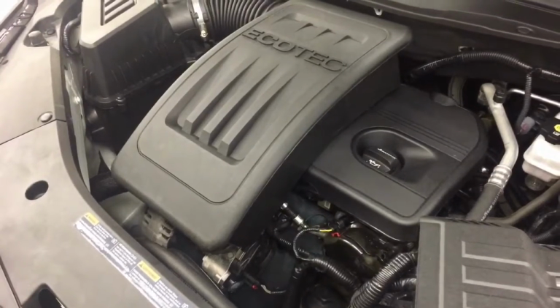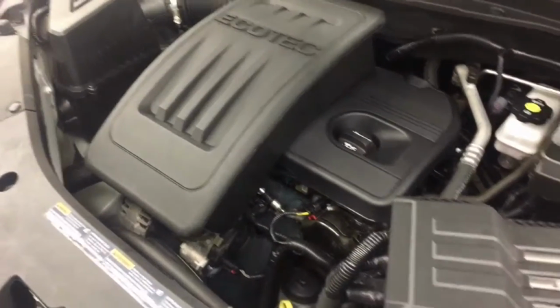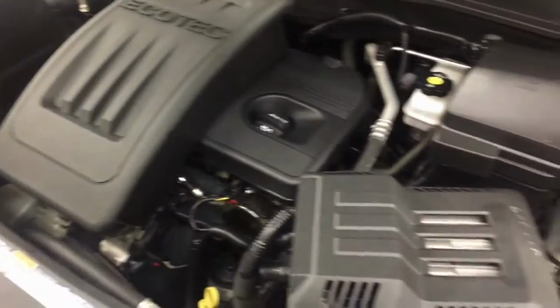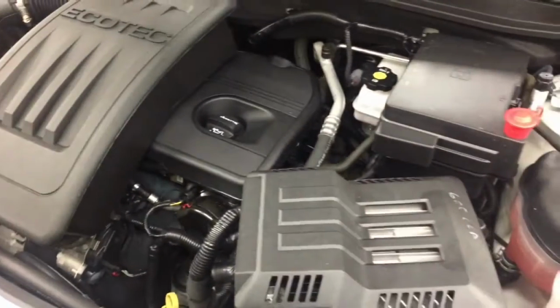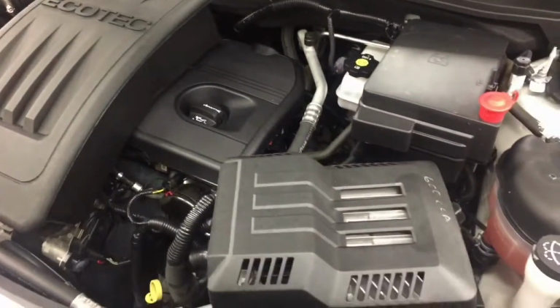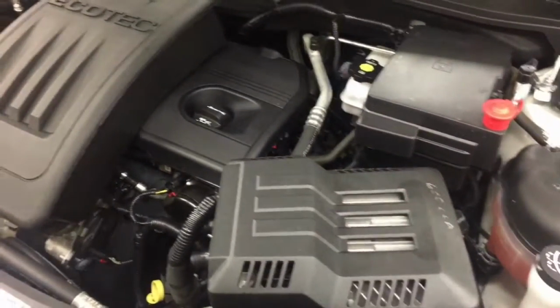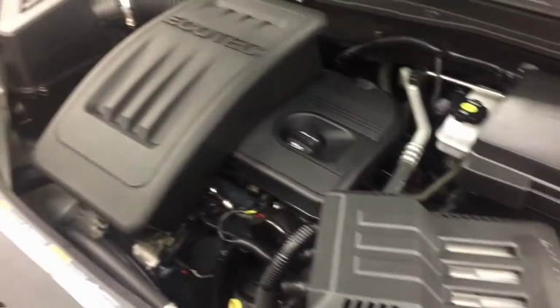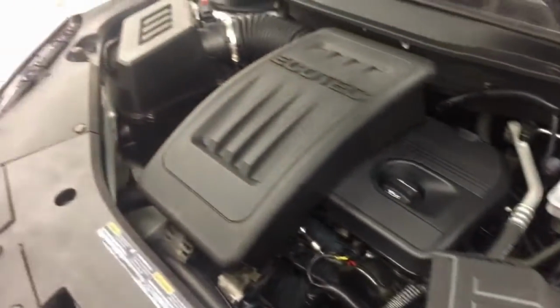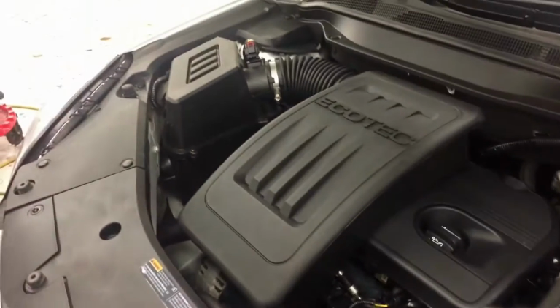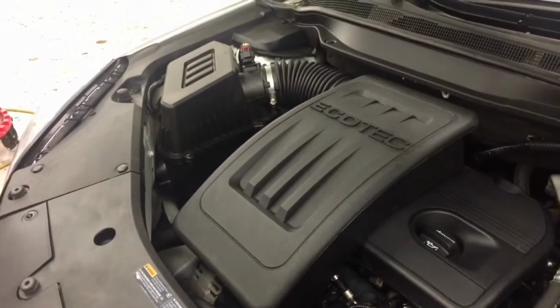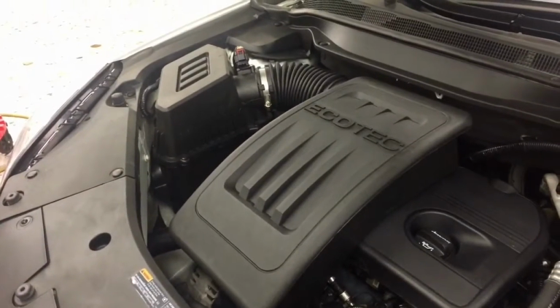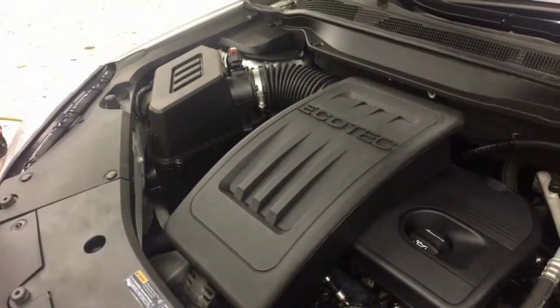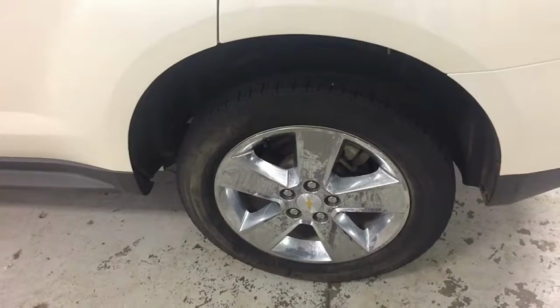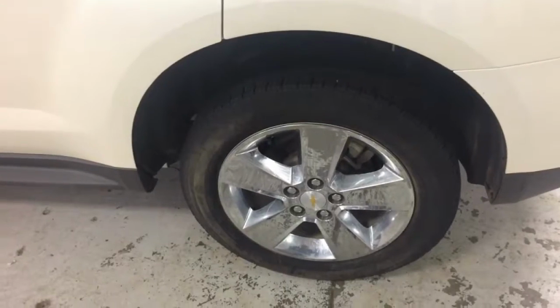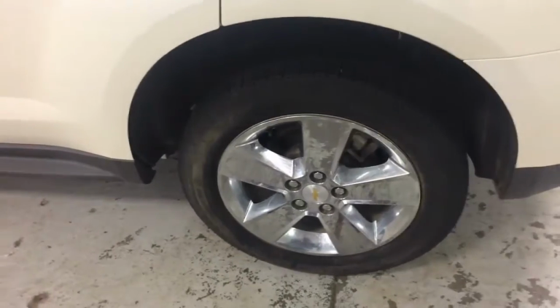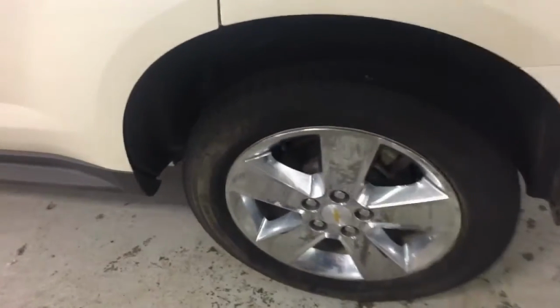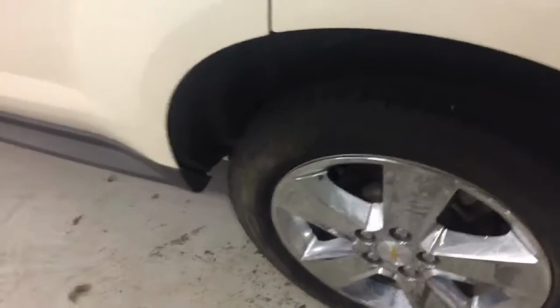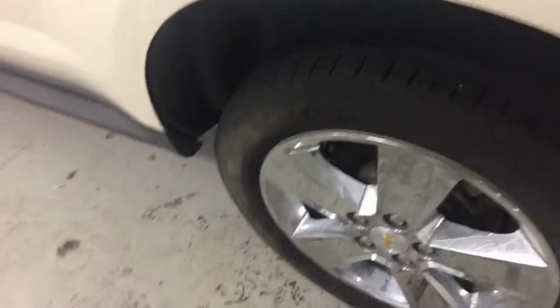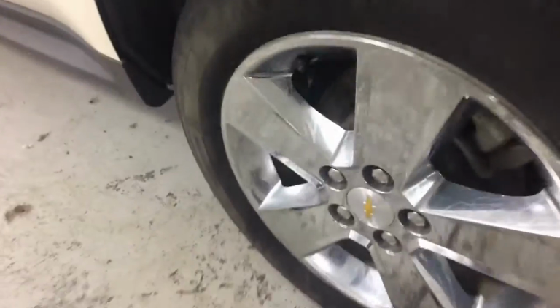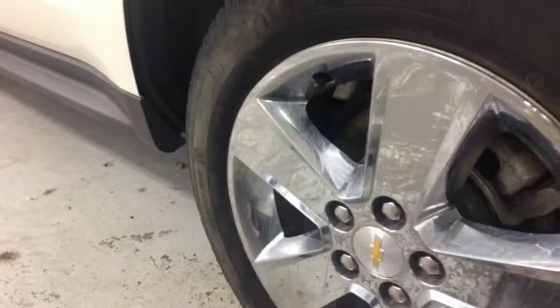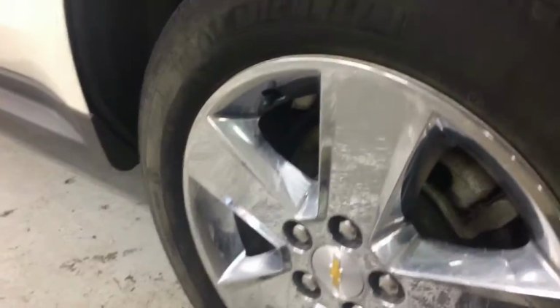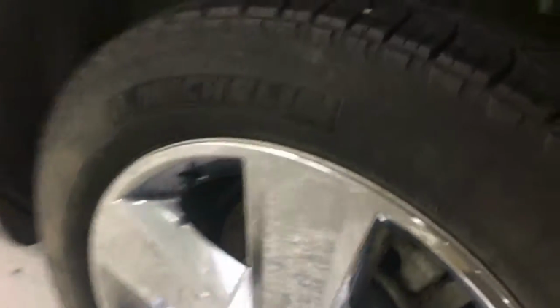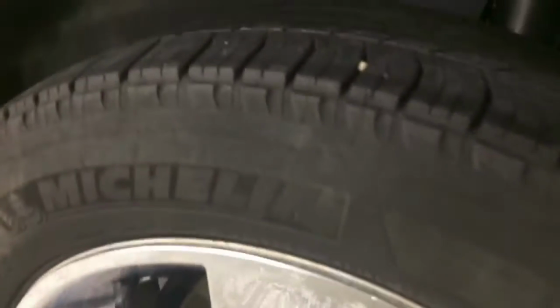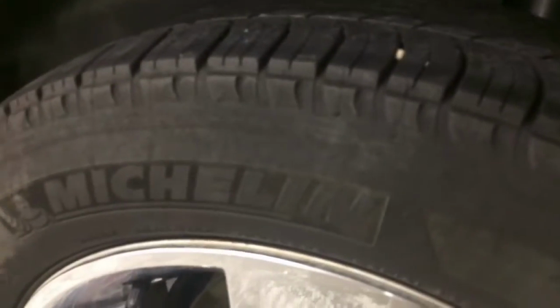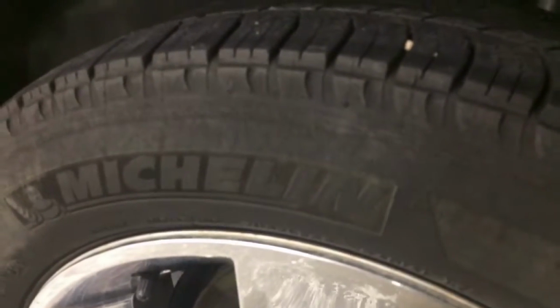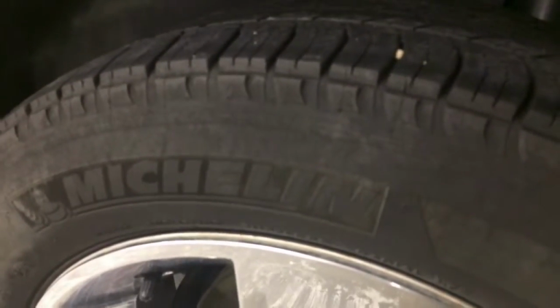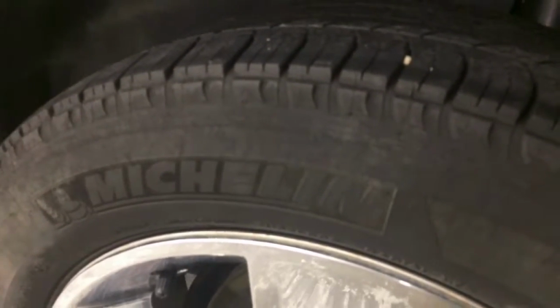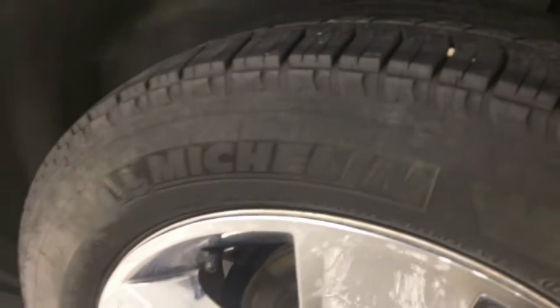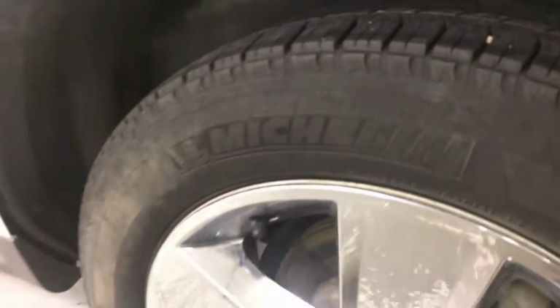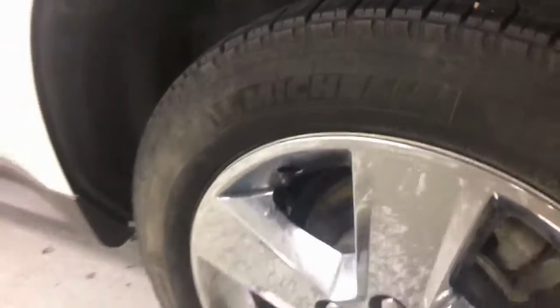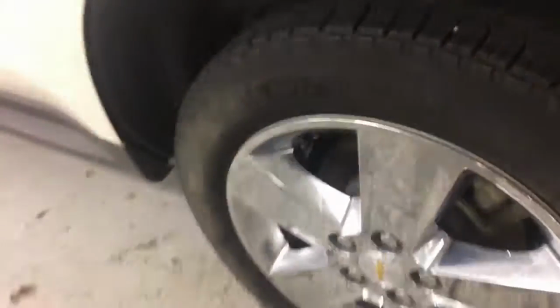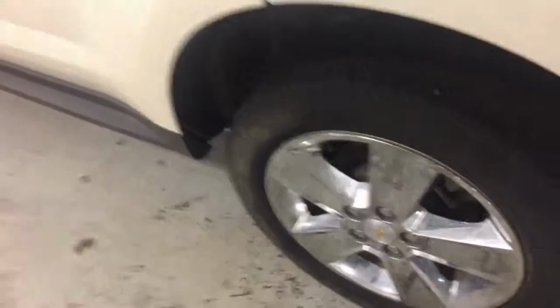Look underneath the hood — the Ecotec 4 Cylinder. Not too much to see; they cover up so much on these things nowadays. There are those wheels I'm talking about. And this is certified pre-owned, so it's got to have enough tread on those tires.